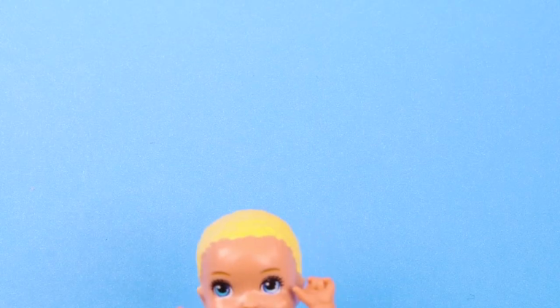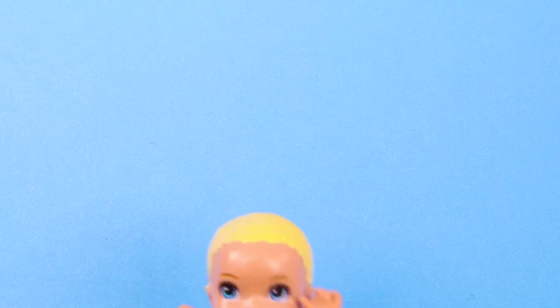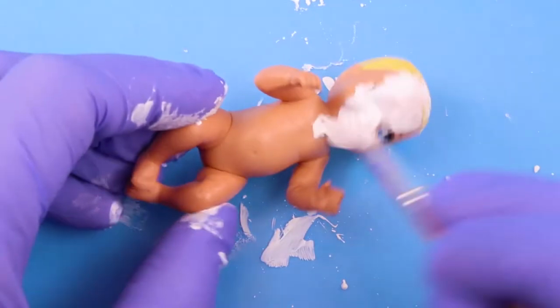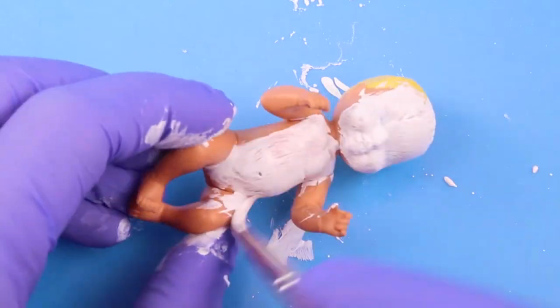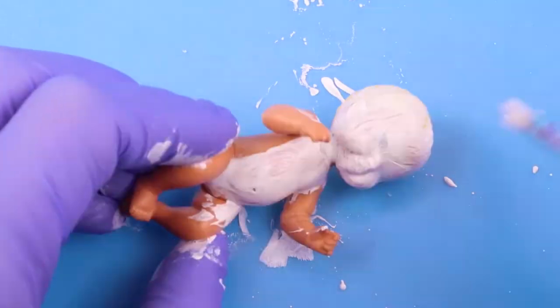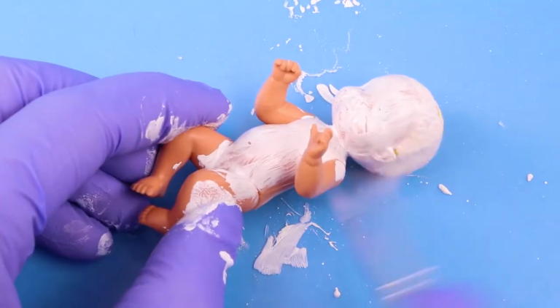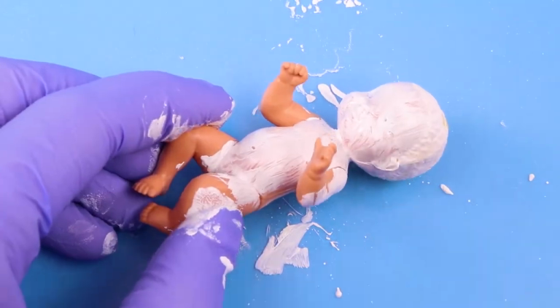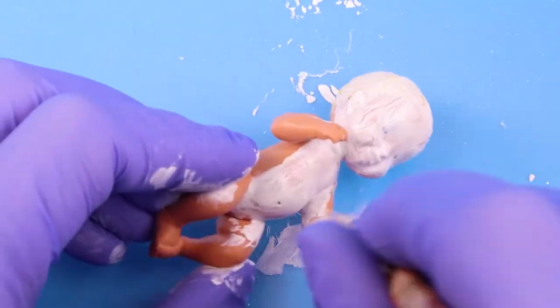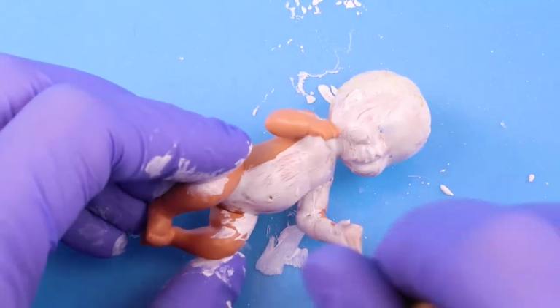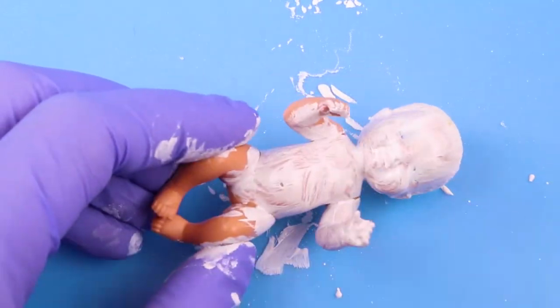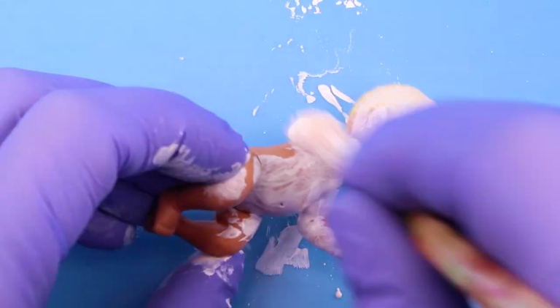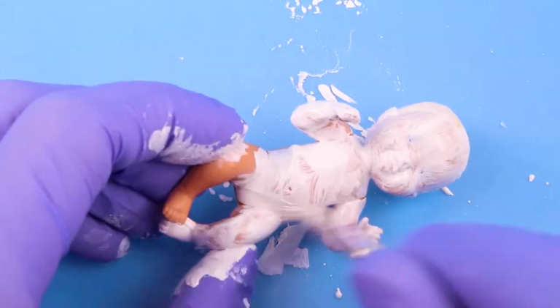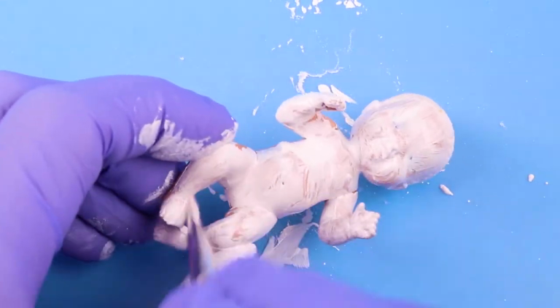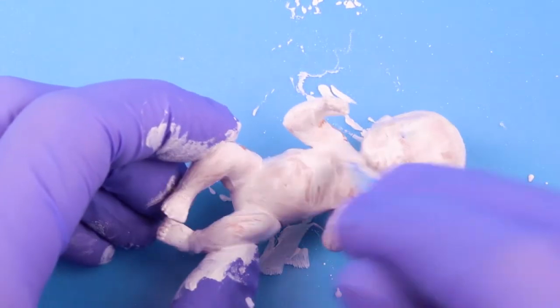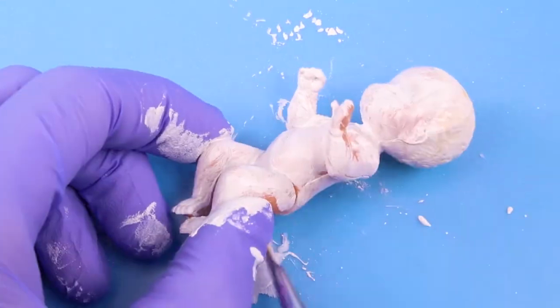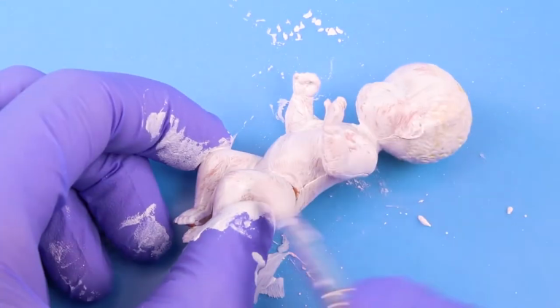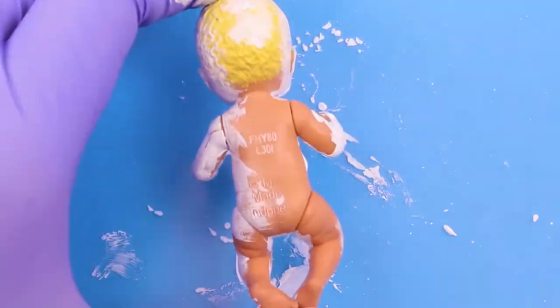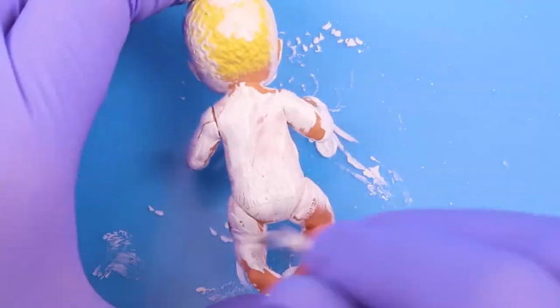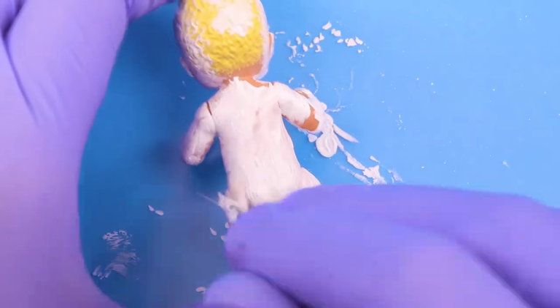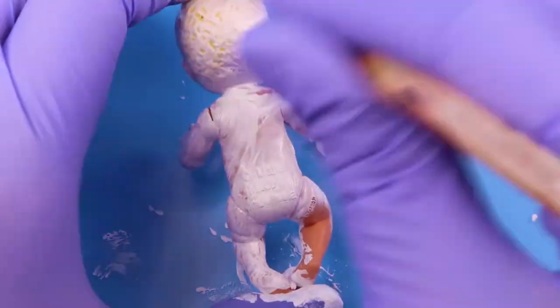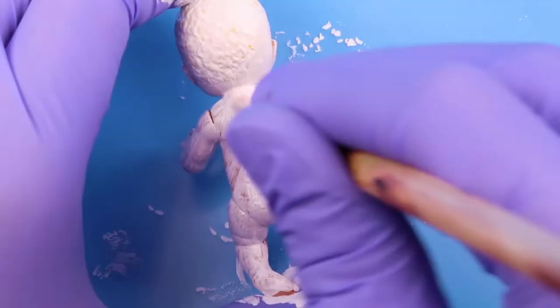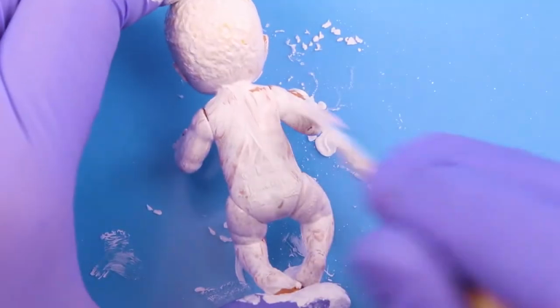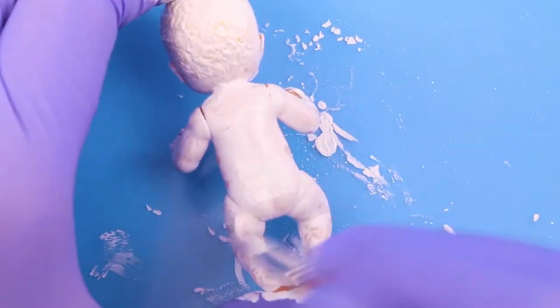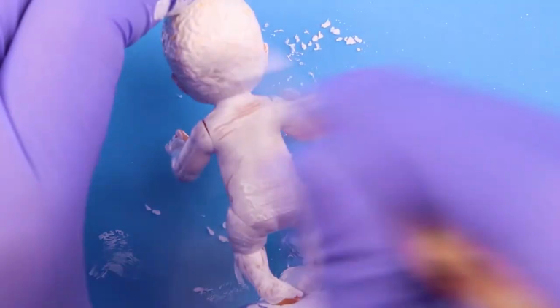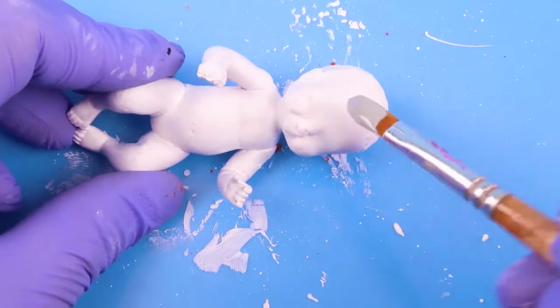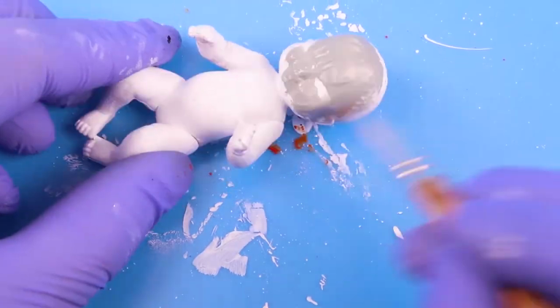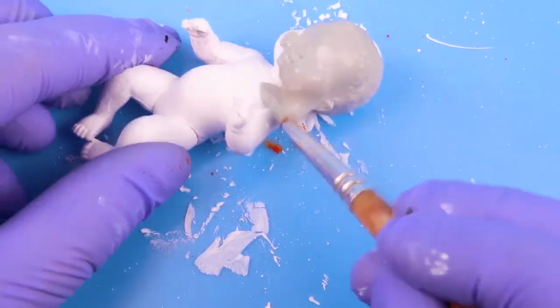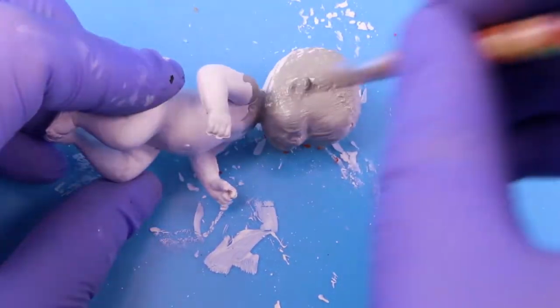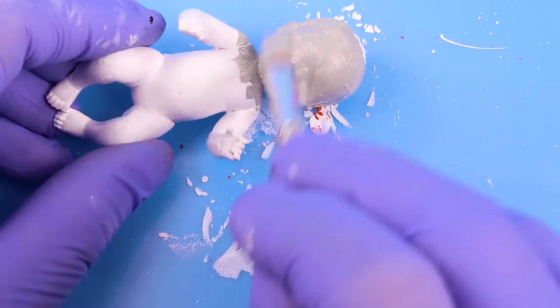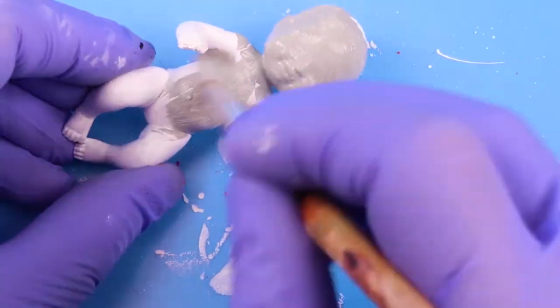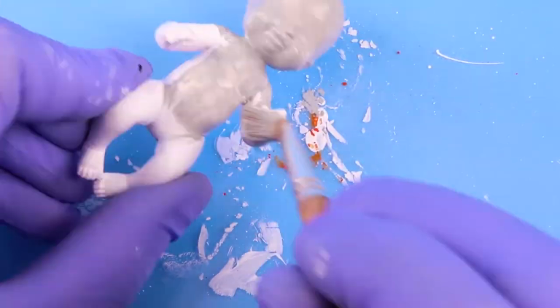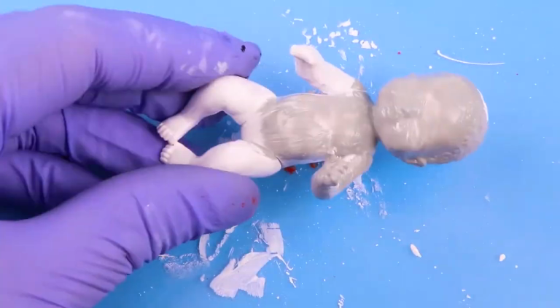First I painted the whole baby white. I used this as a primer coat to make sure when I painted the baby gray the paint would stick and it didn't take as many coats. Then I went ahead and painted the baby gray.